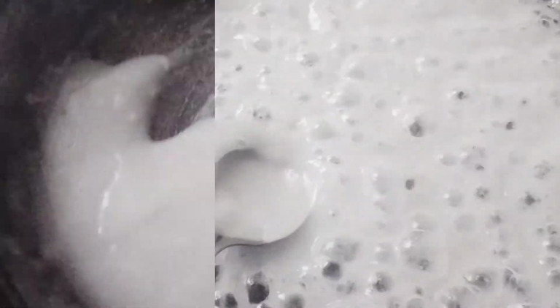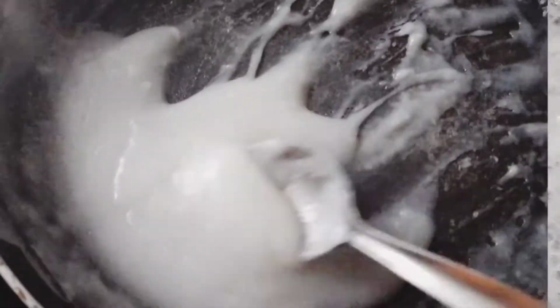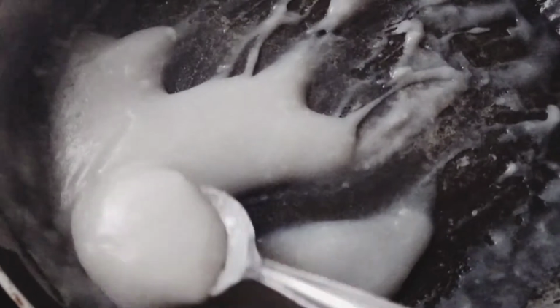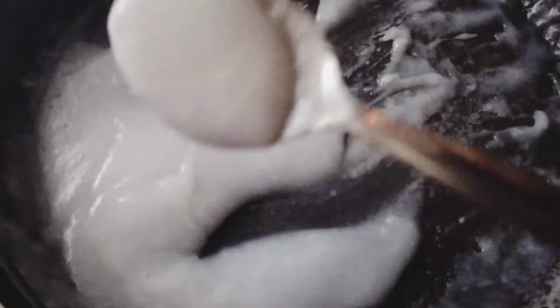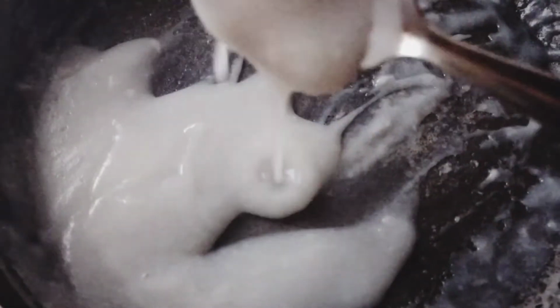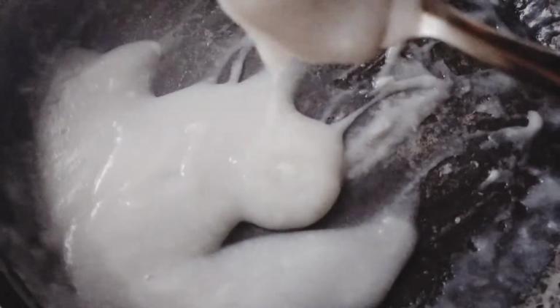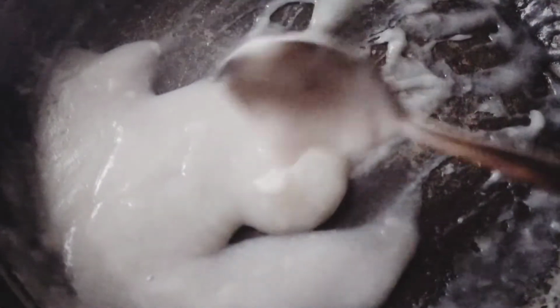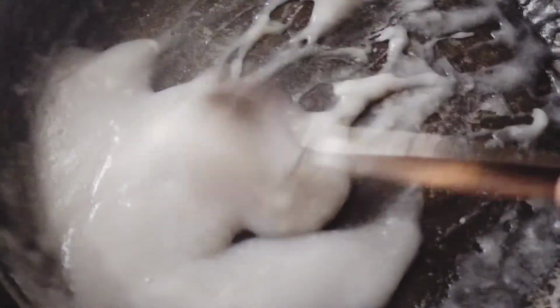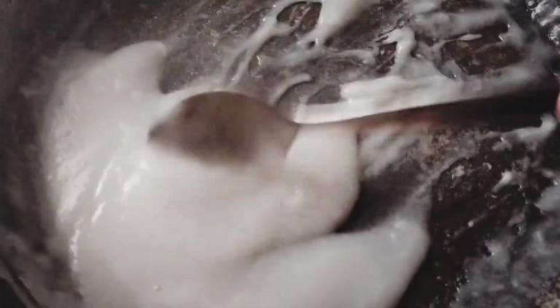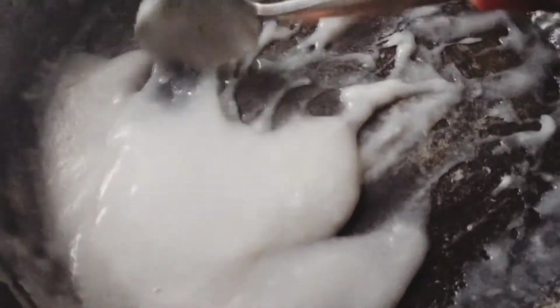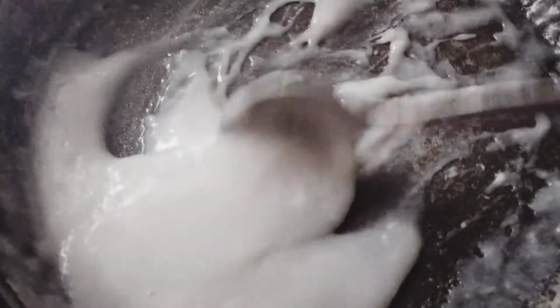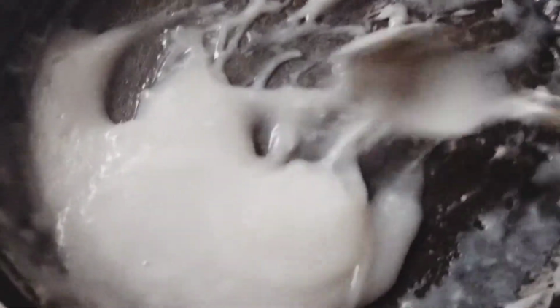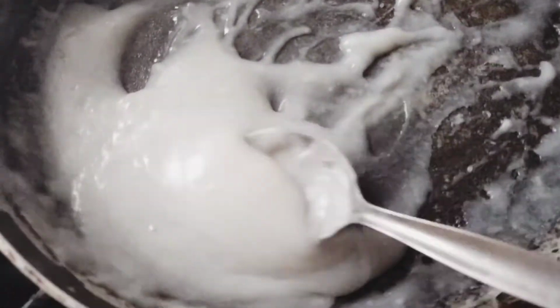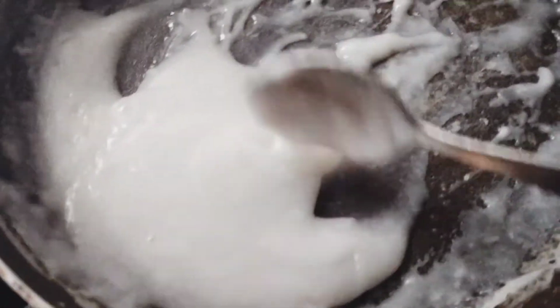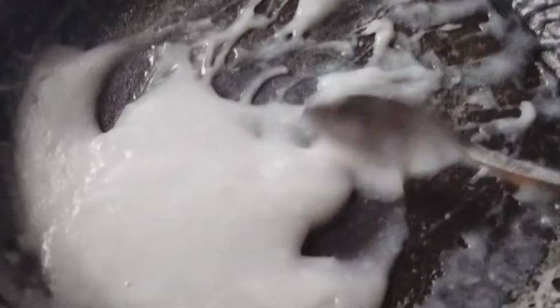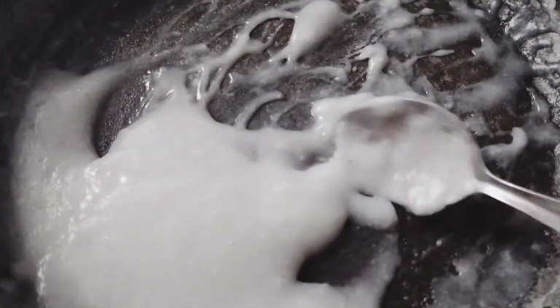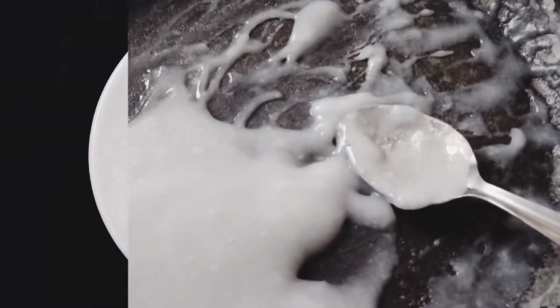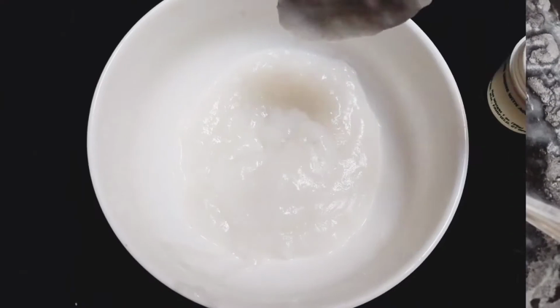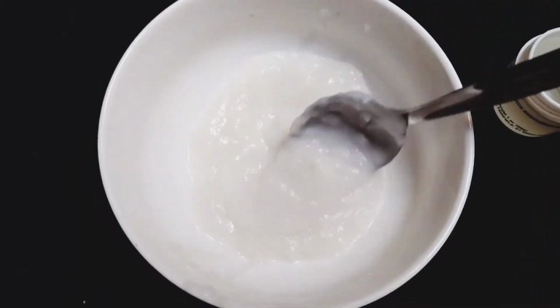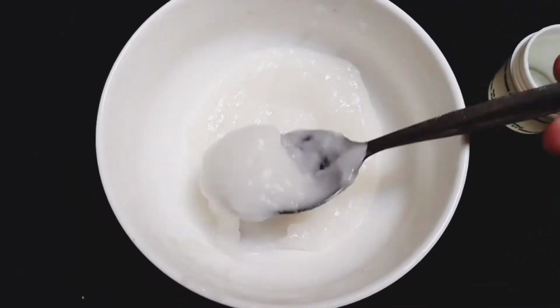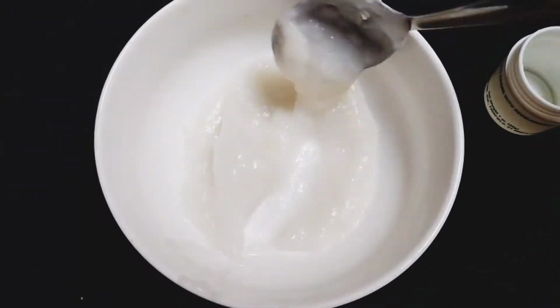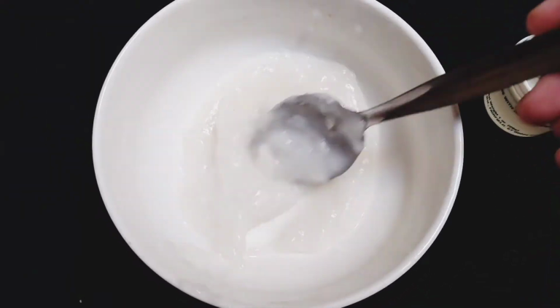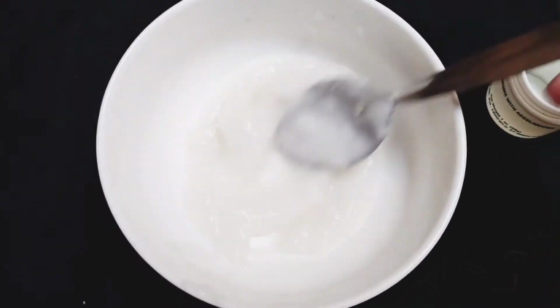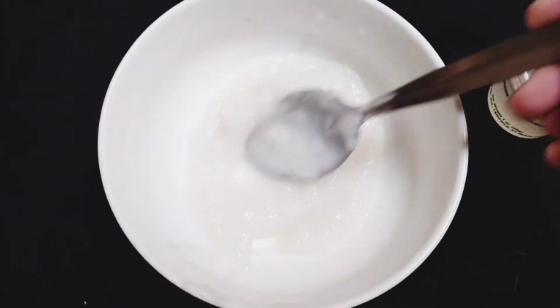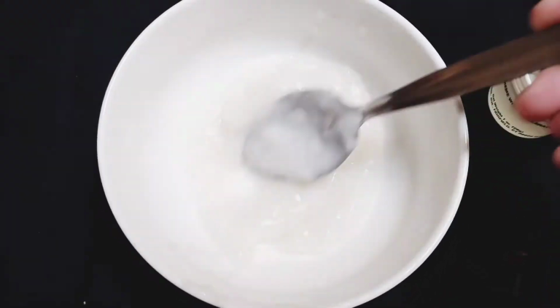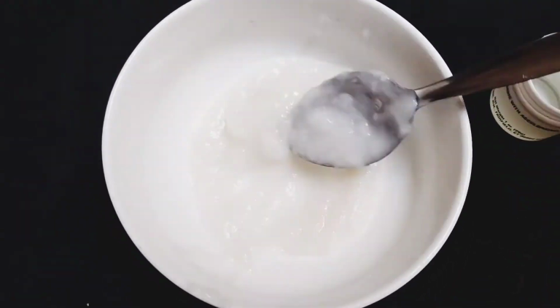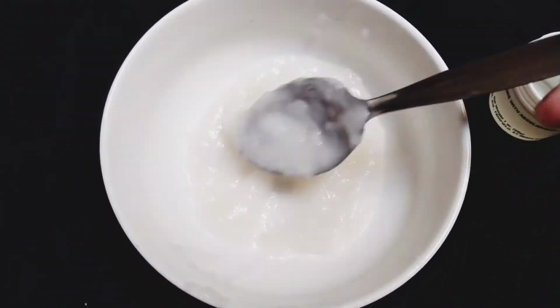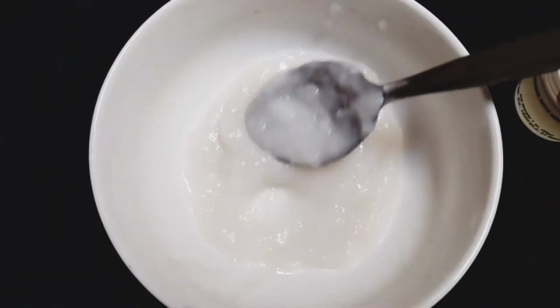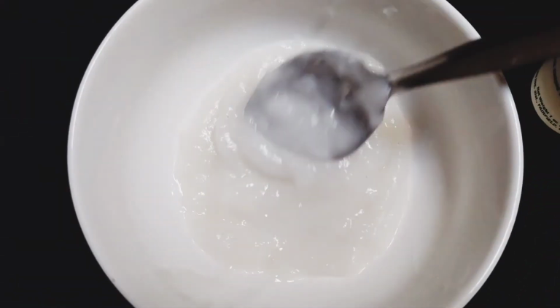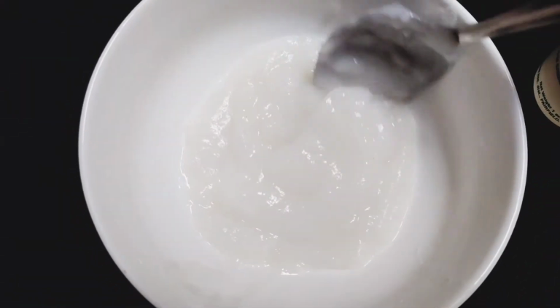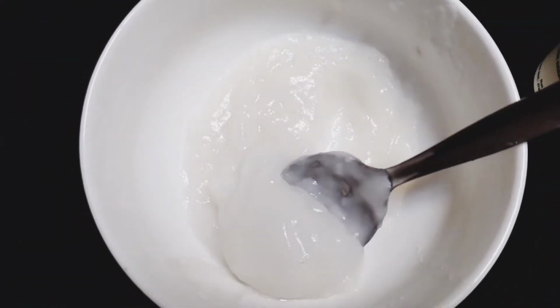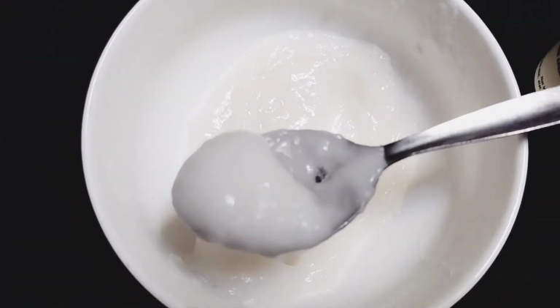This will reduce in amount. This is a thick material that we have — this is ready for our cream. Now we have to let it dry.